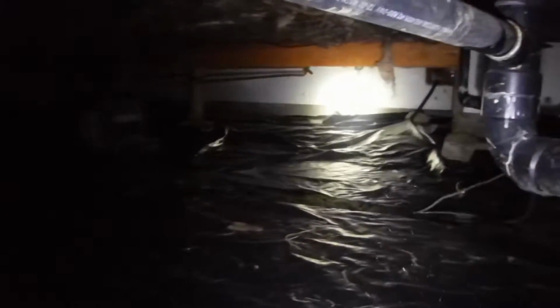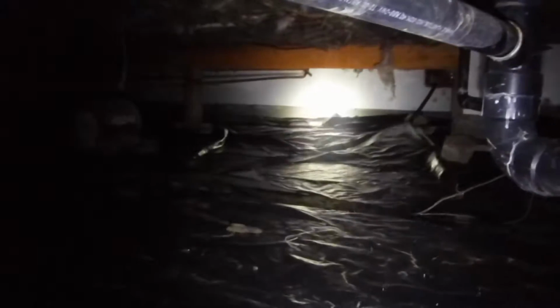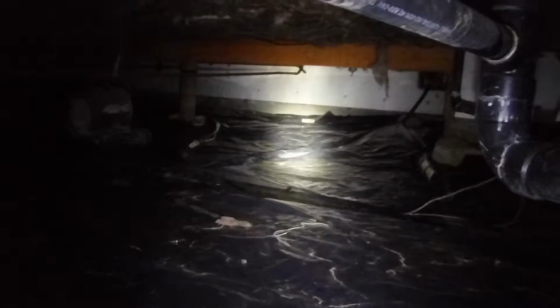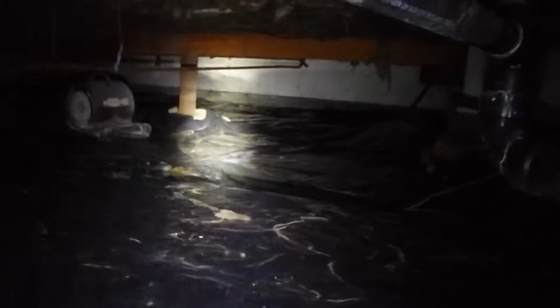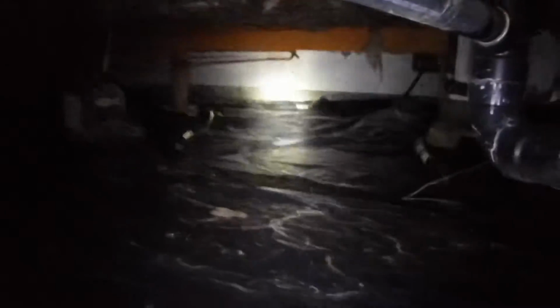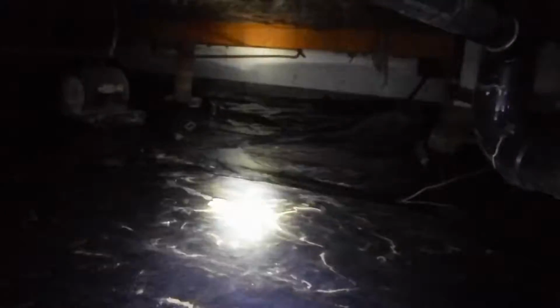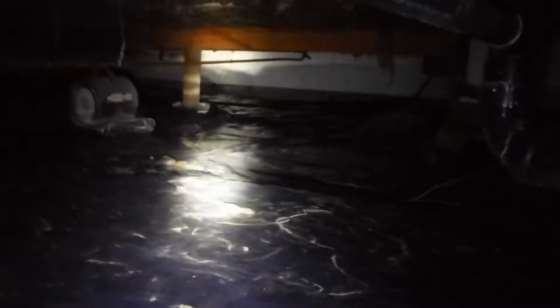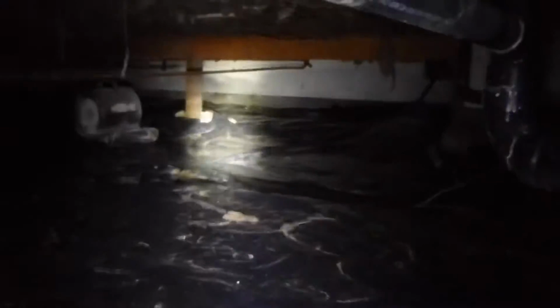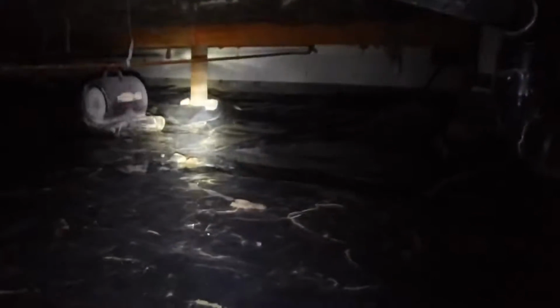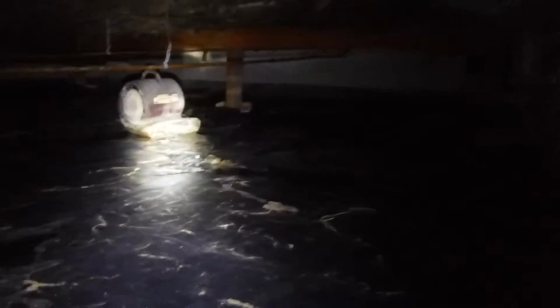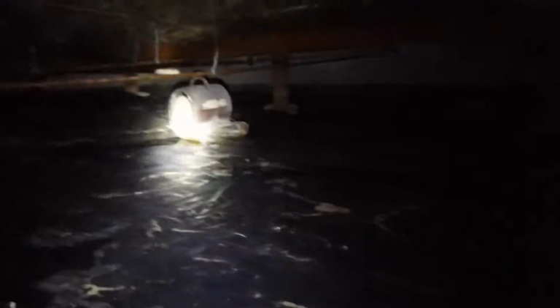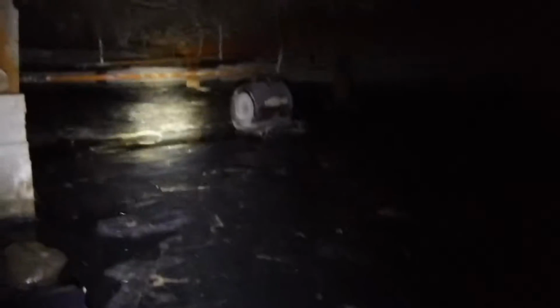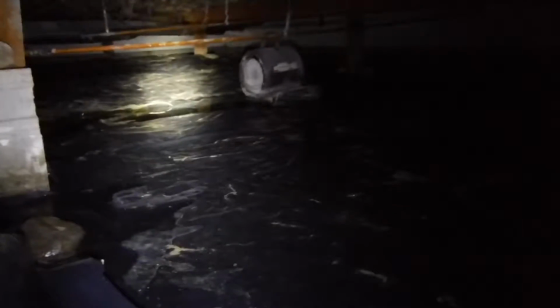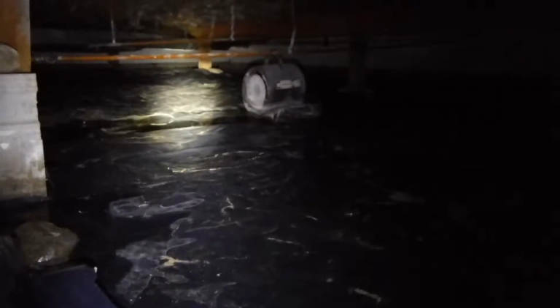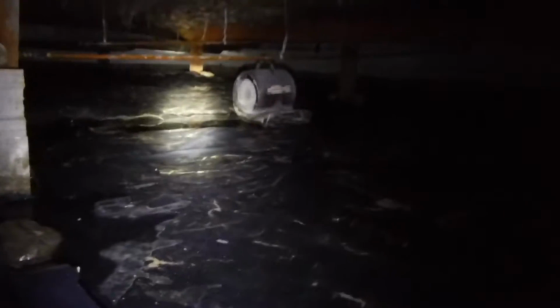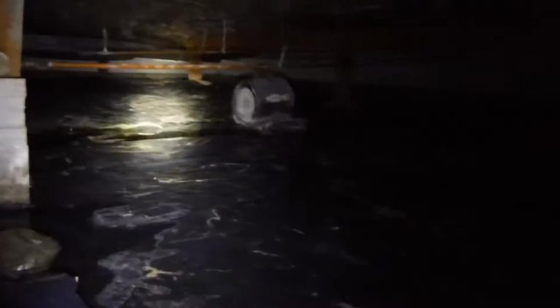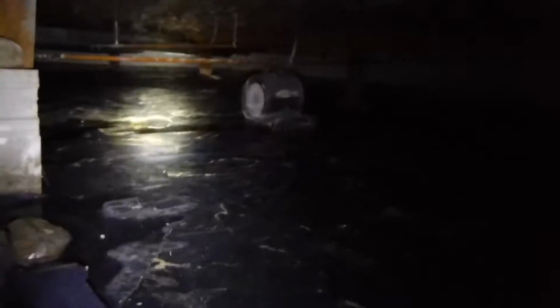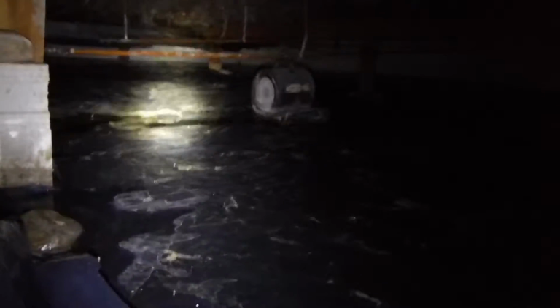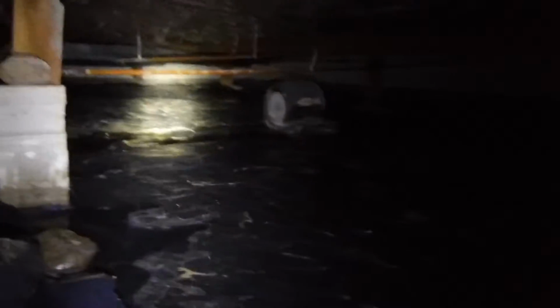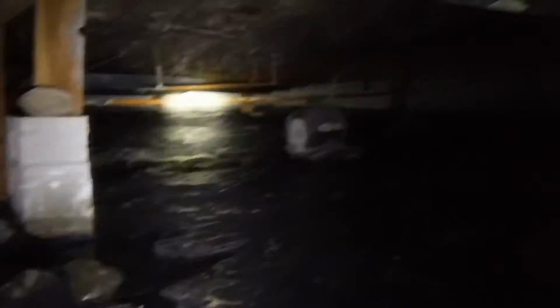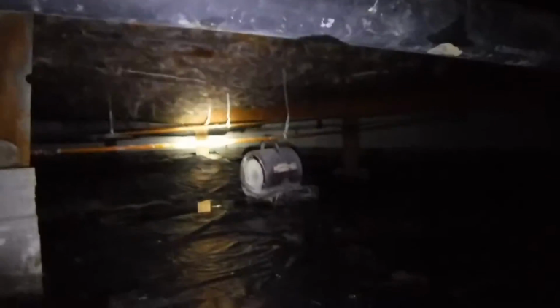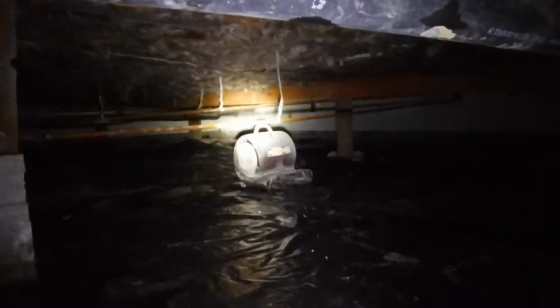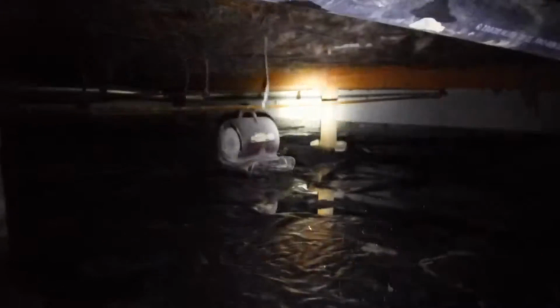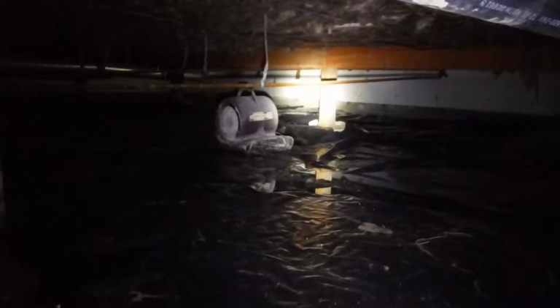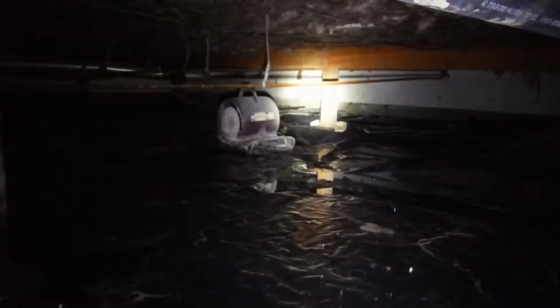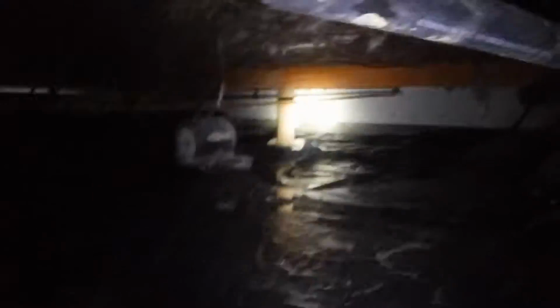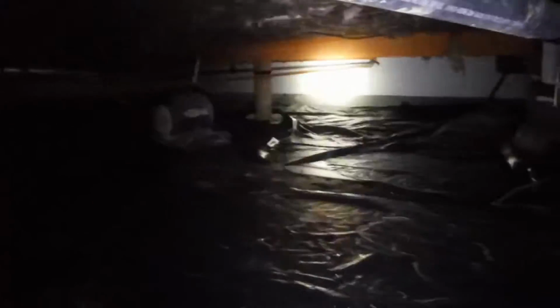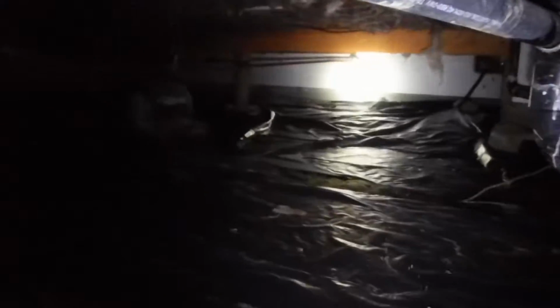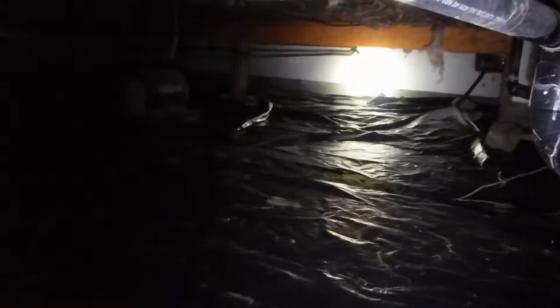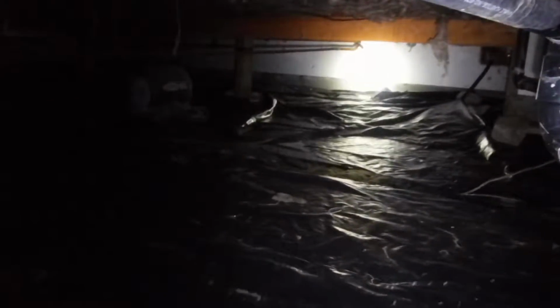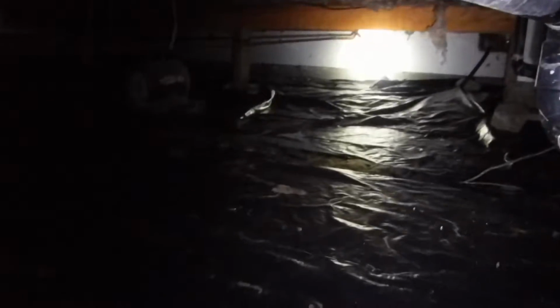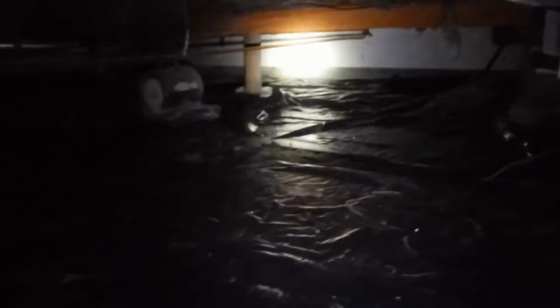Portions of the crawl space I can't get to due to standing water conditions. So I'm going to recommend that you have this further evaluated, drained properly by a qualified contractor, installing only one vapor barrier in the crawl space, and then have it further inspected.